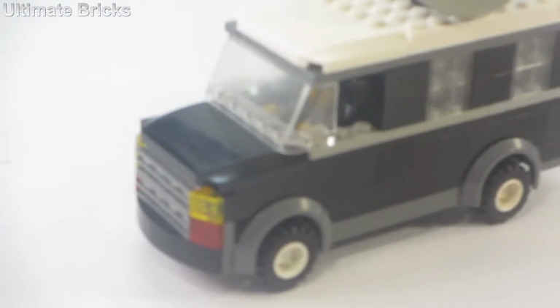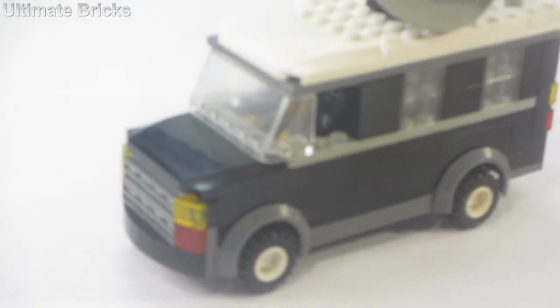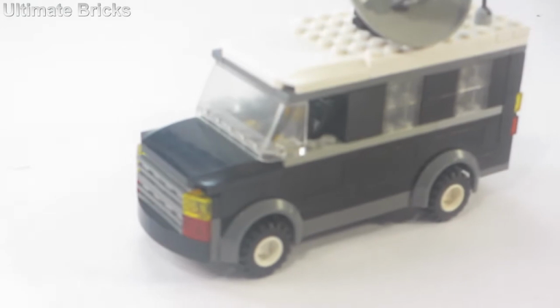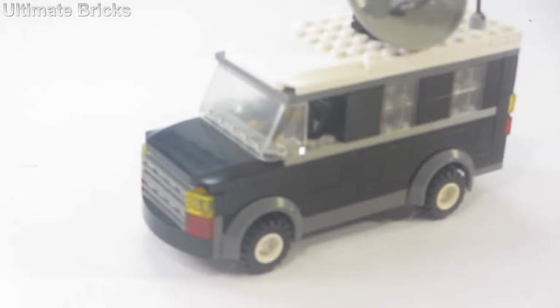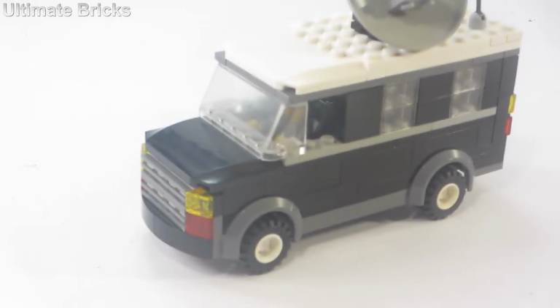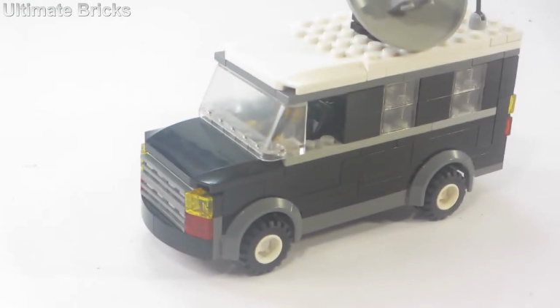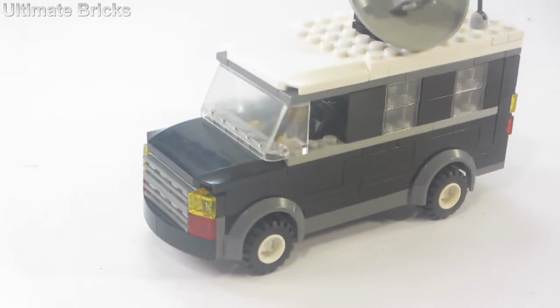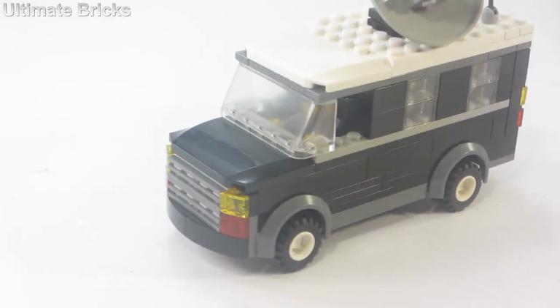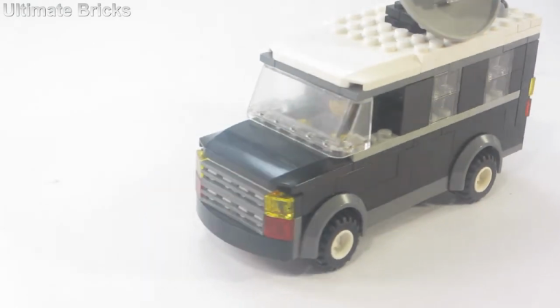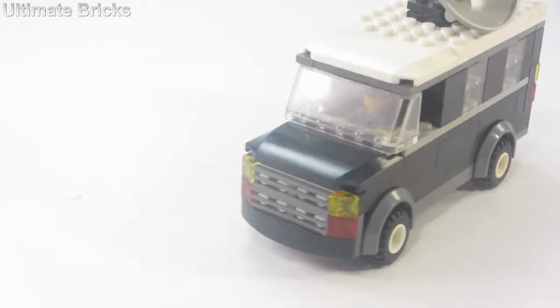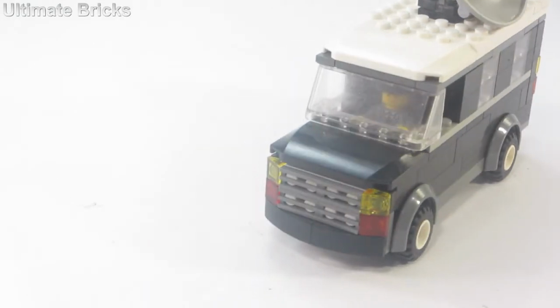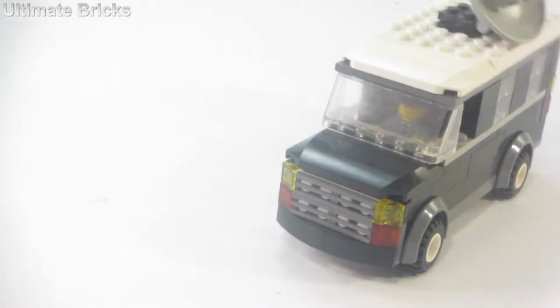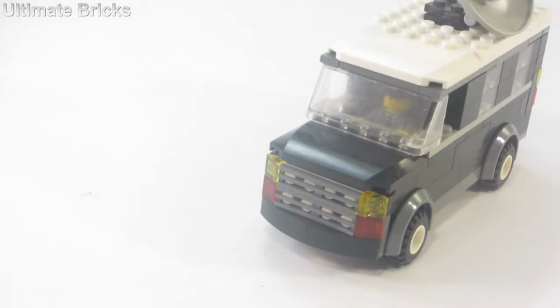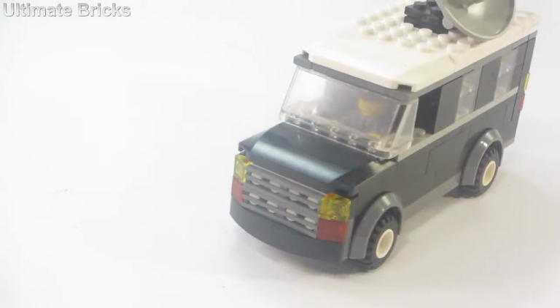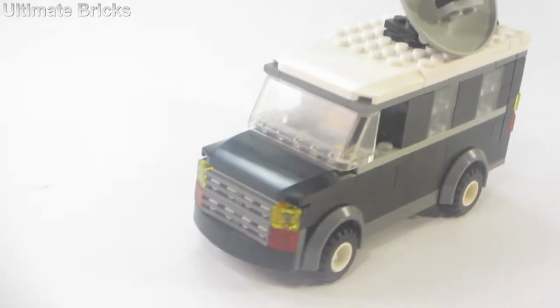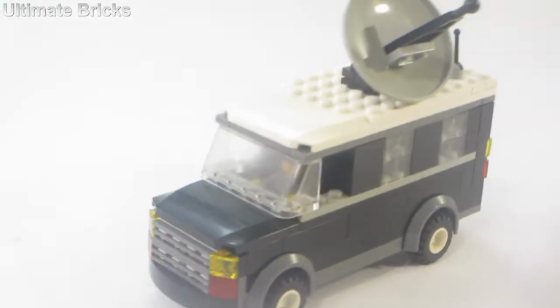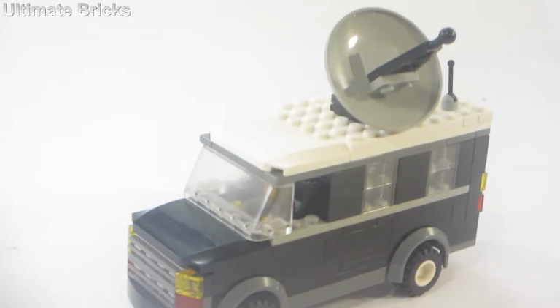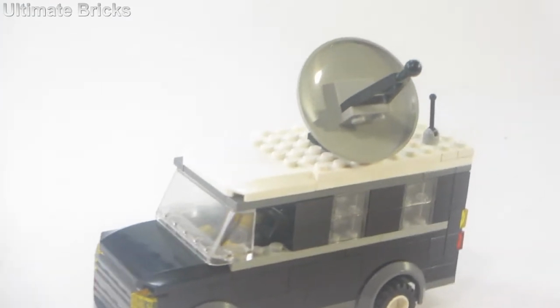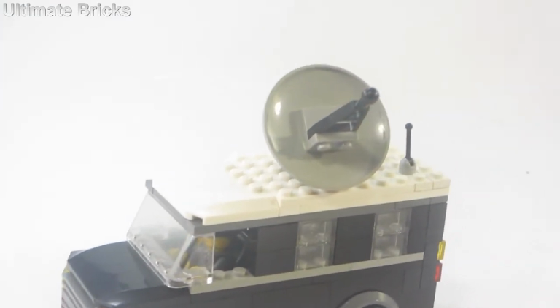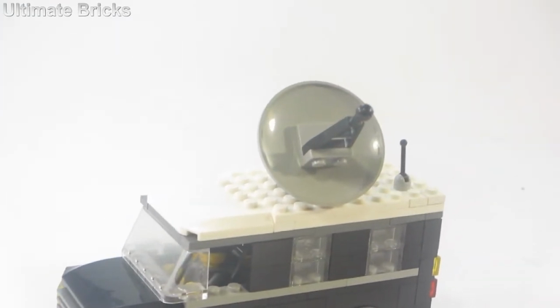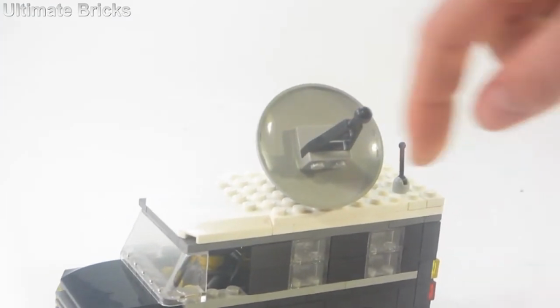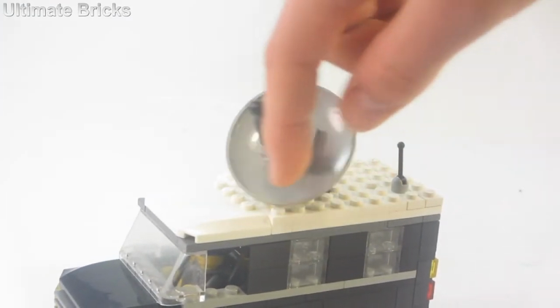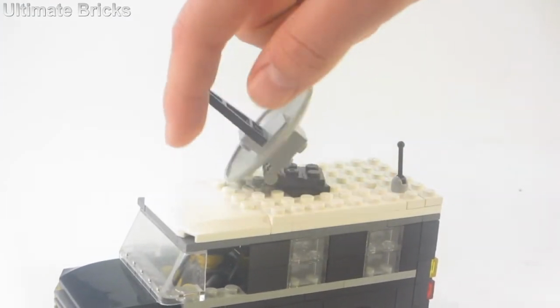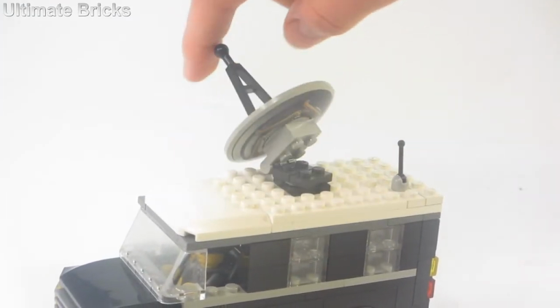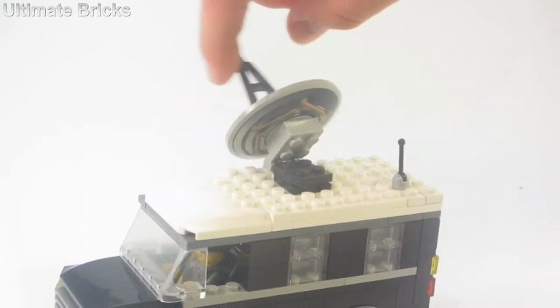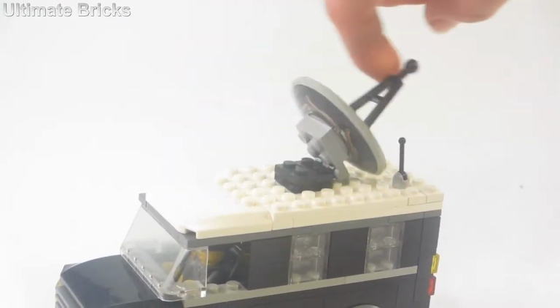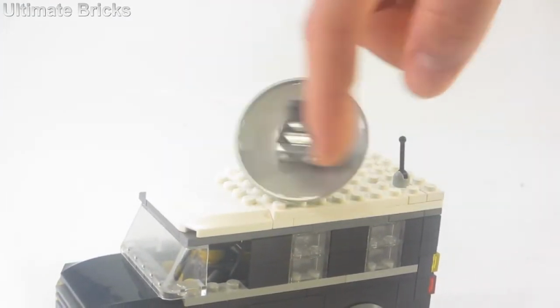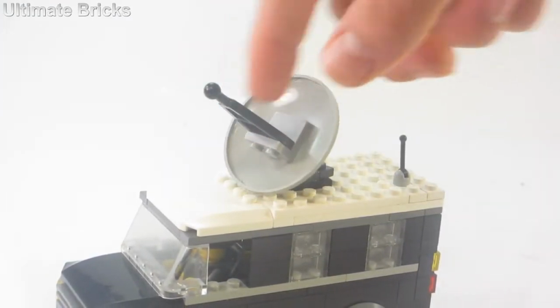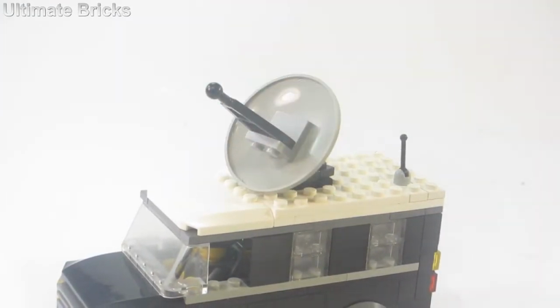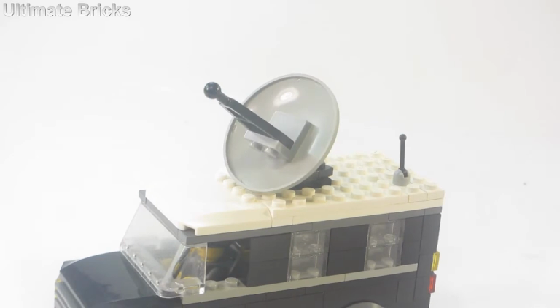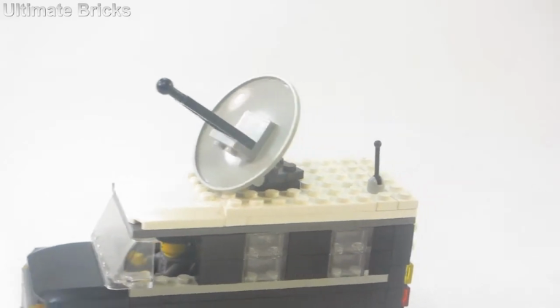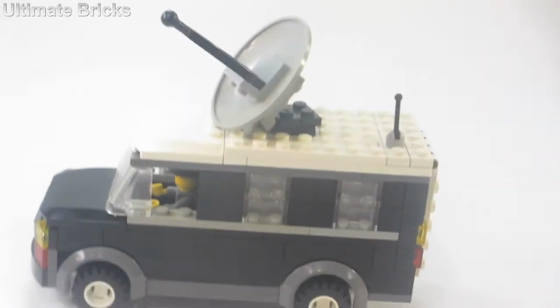Going off some of the details first, you can see the front has a nice big grill with some lights on the front. Moving up to the top, there's a radar dish that actually can swivel 360 degrees, just like that.